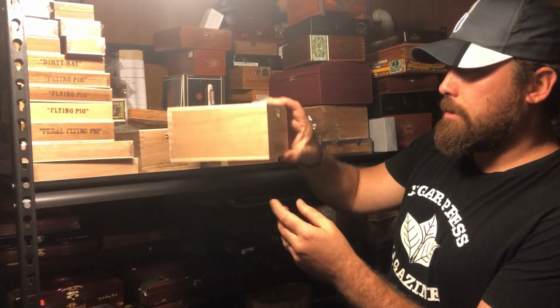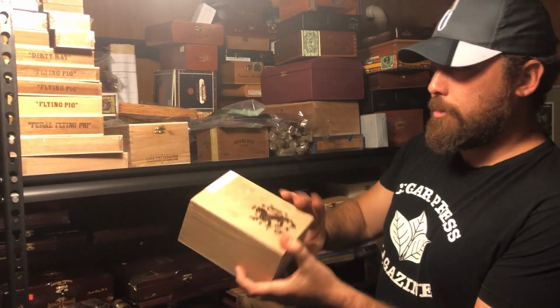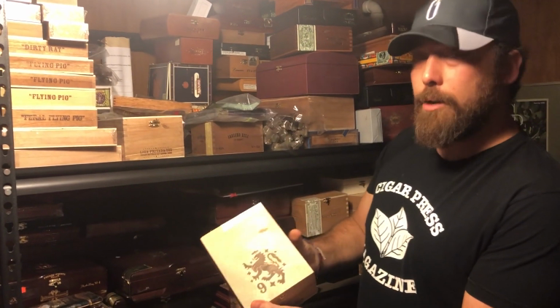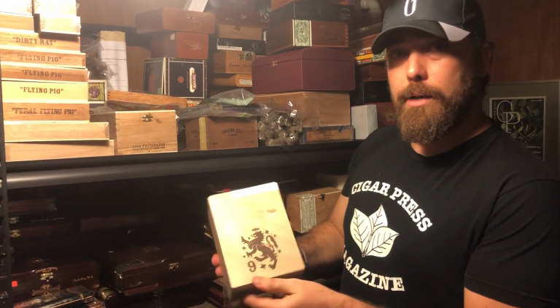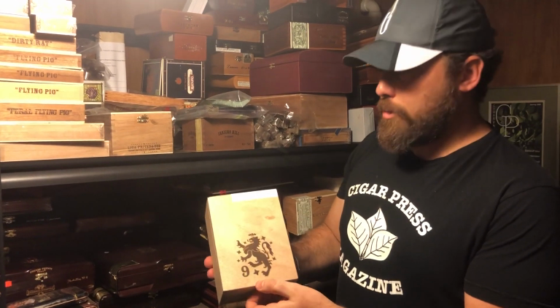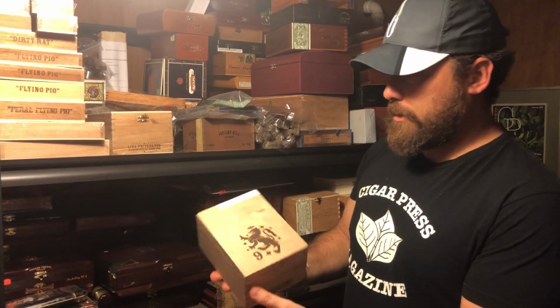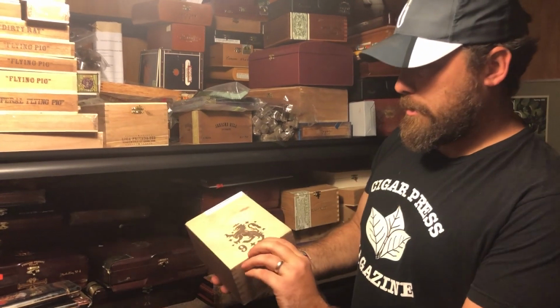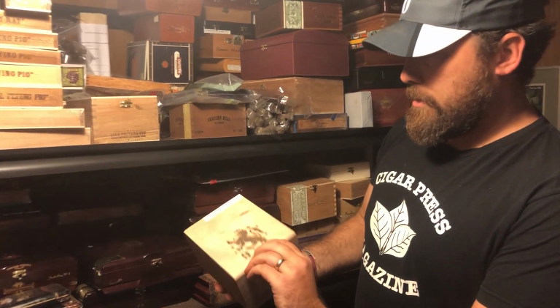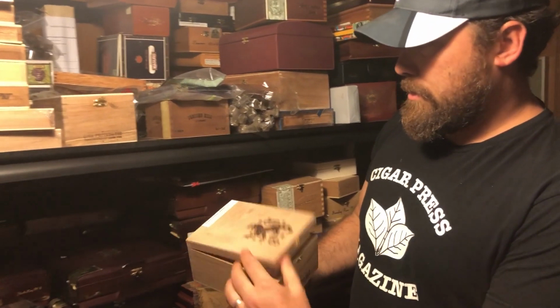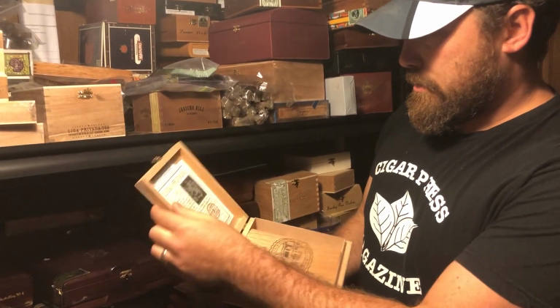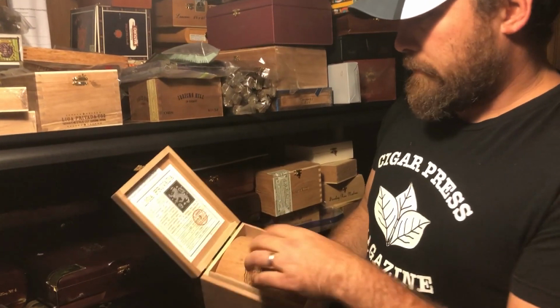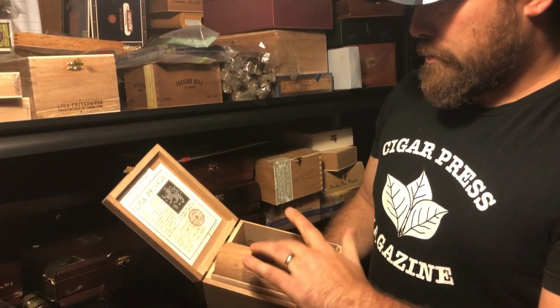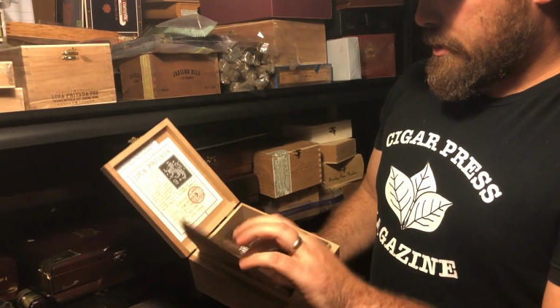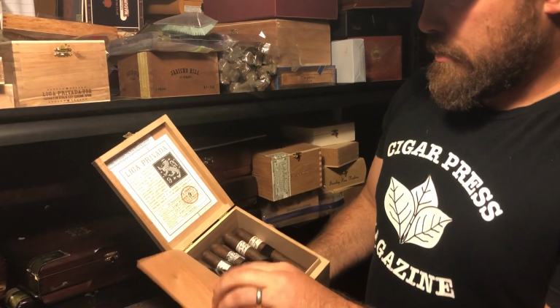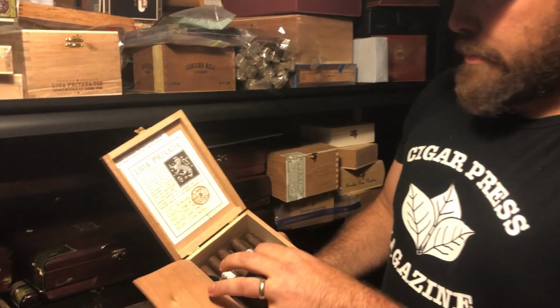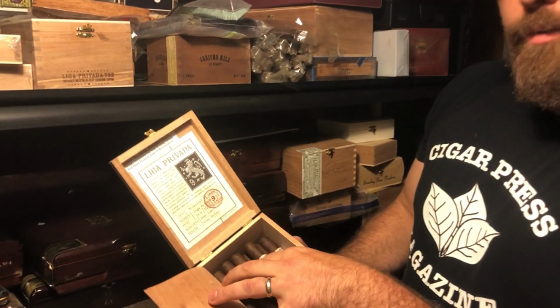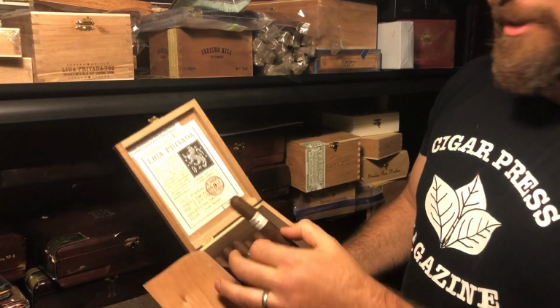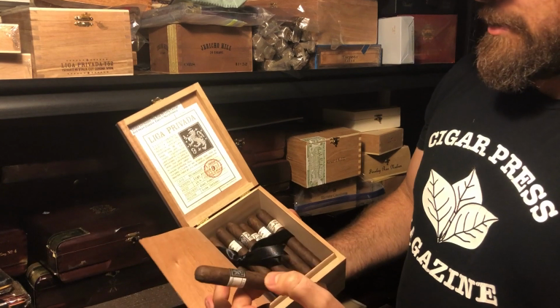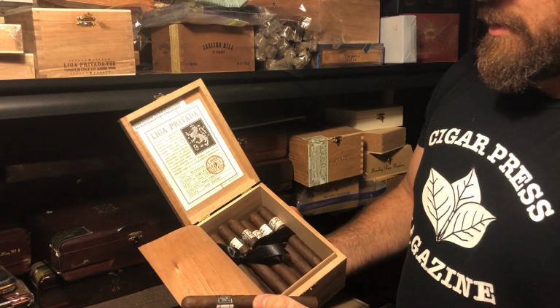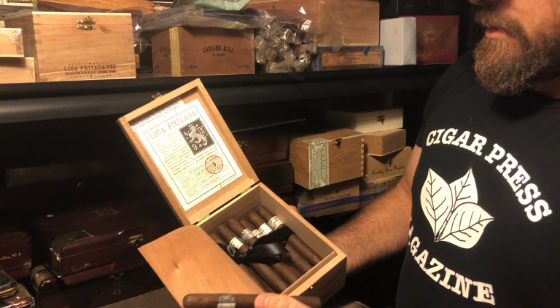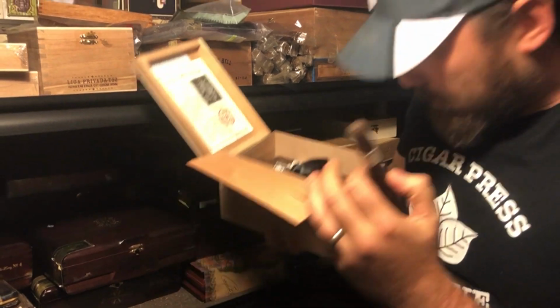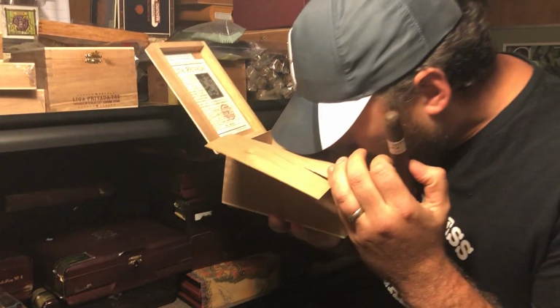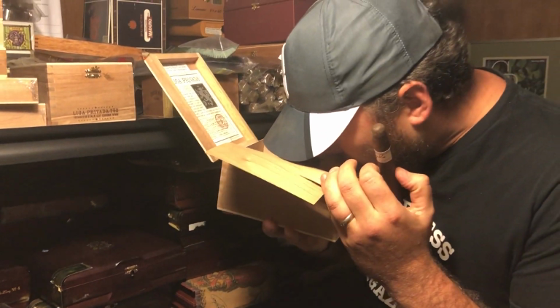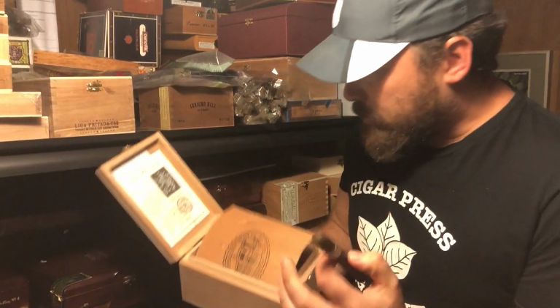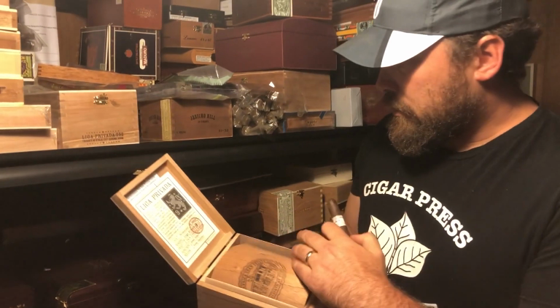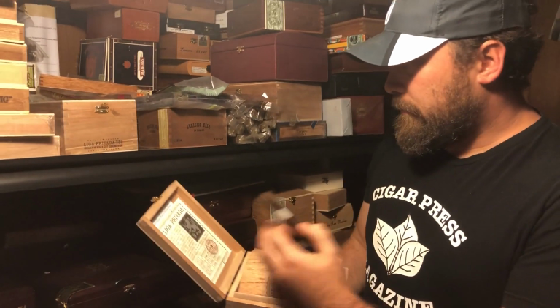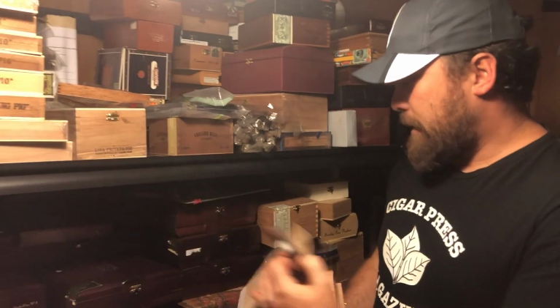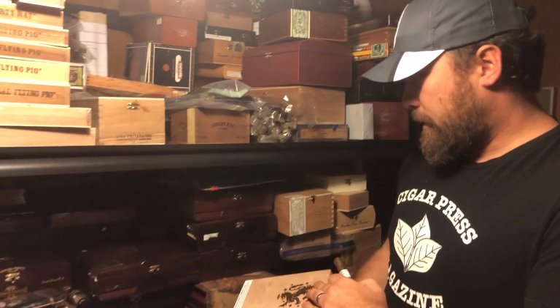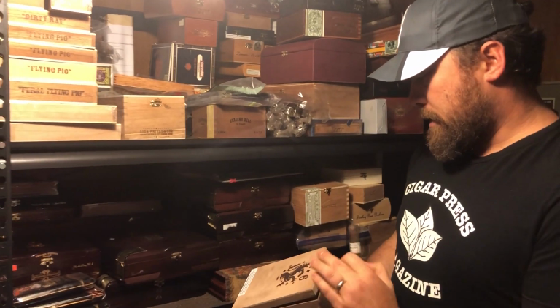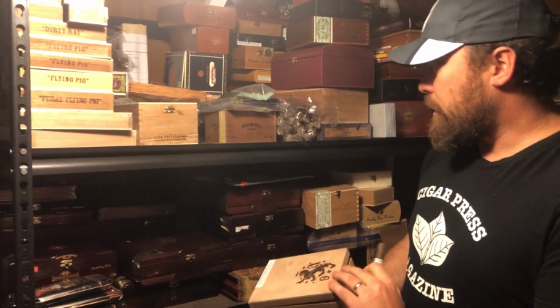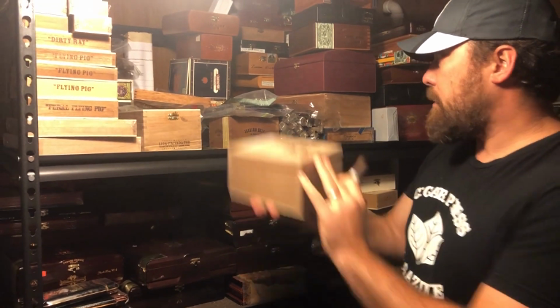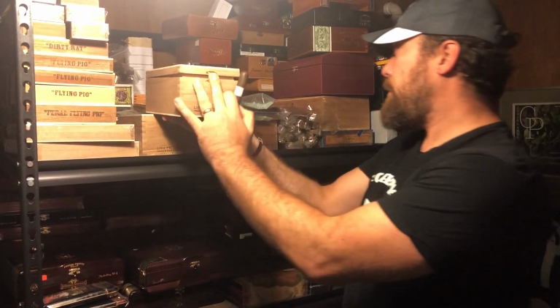We got a Liga Privada Number Nine, Corona Vita cigars. Relatively new smoke, one of my personal favorite sizes. The smell in there is just fantastic. We'll get one of these guys in there for you.